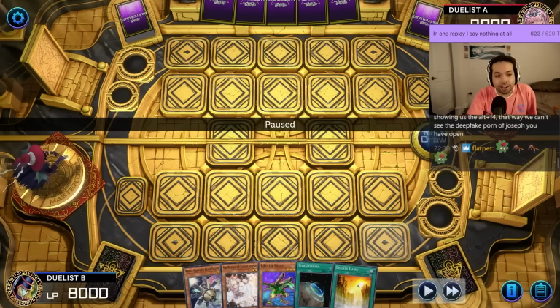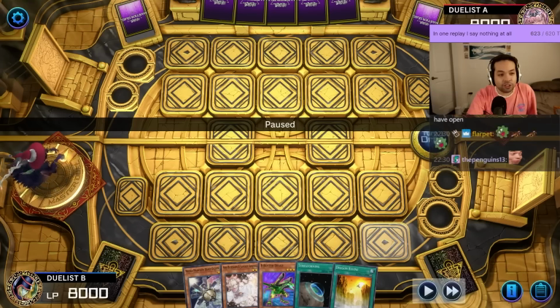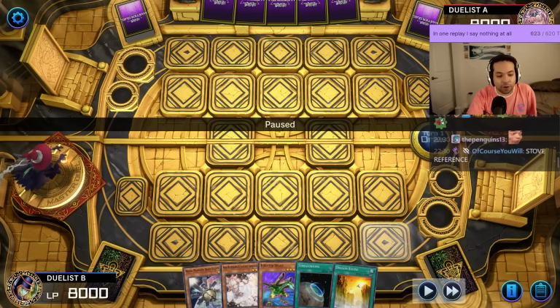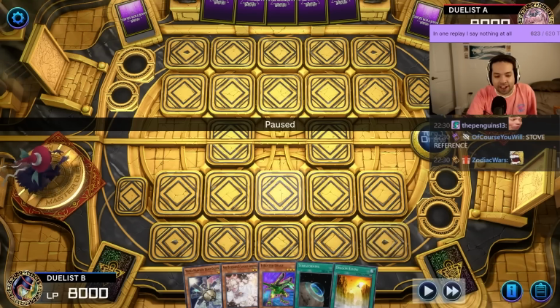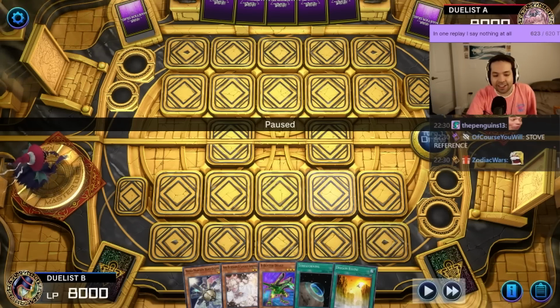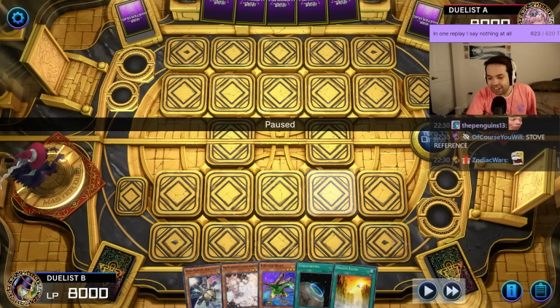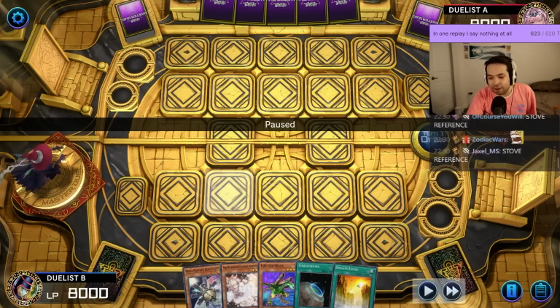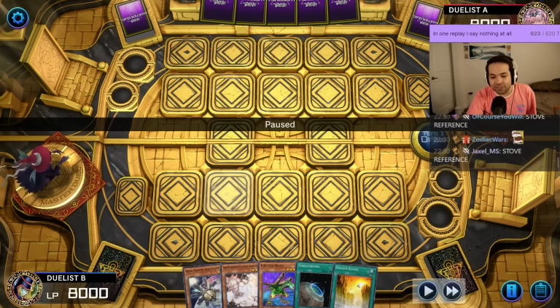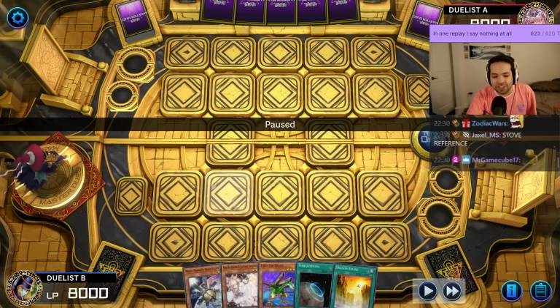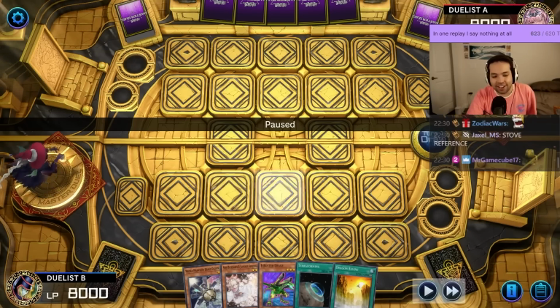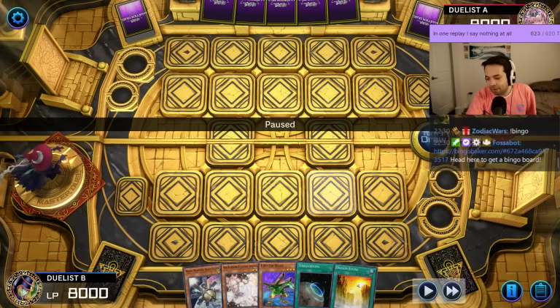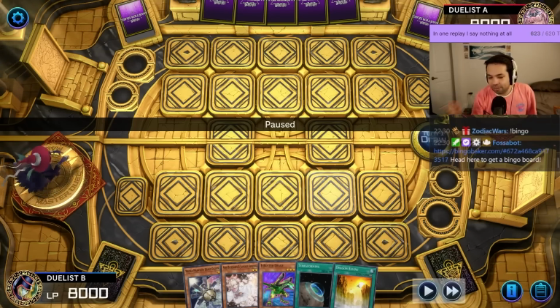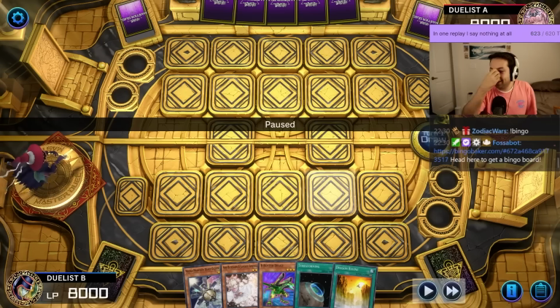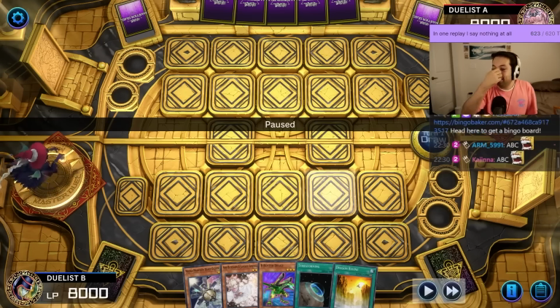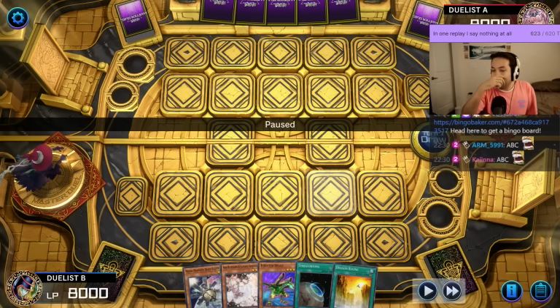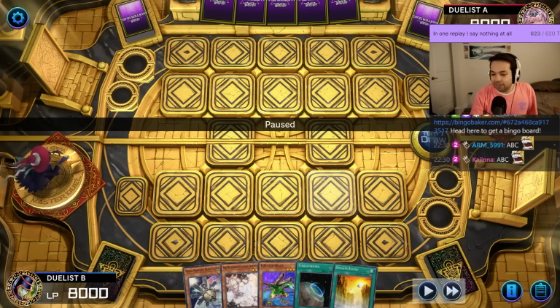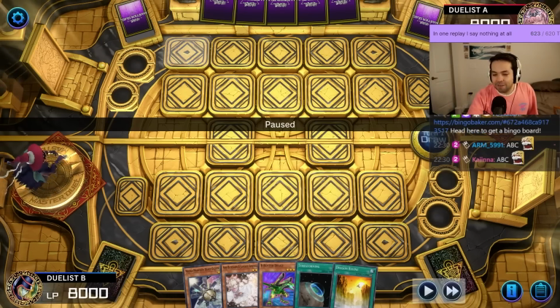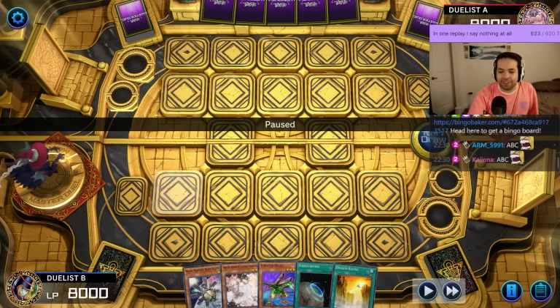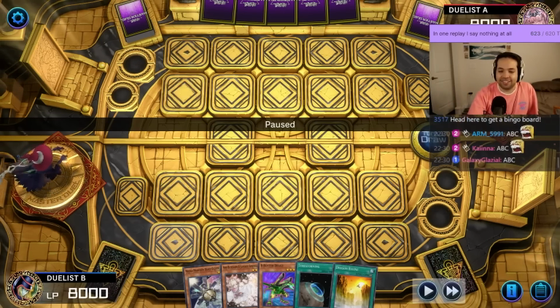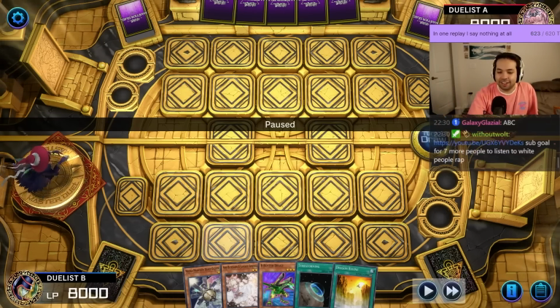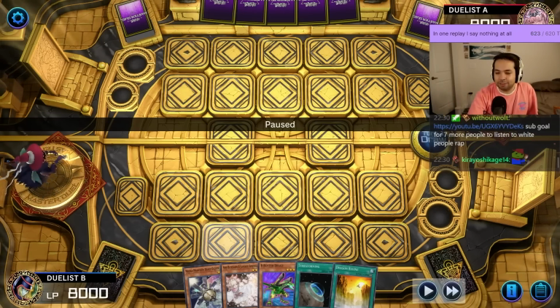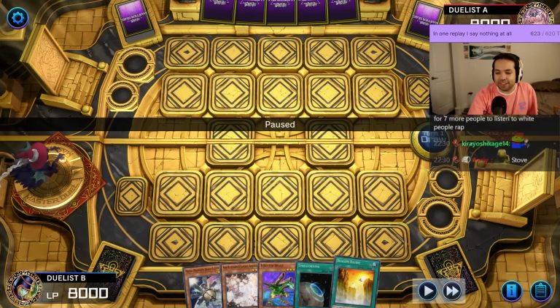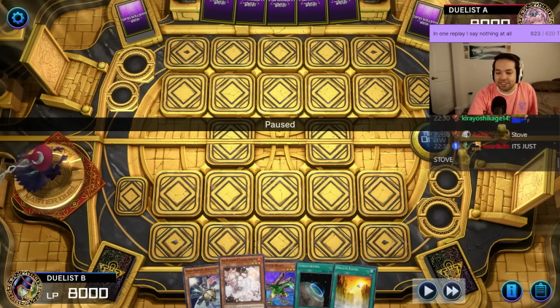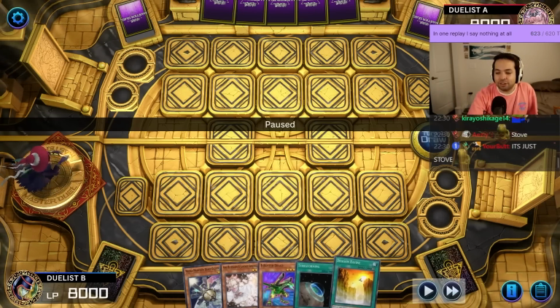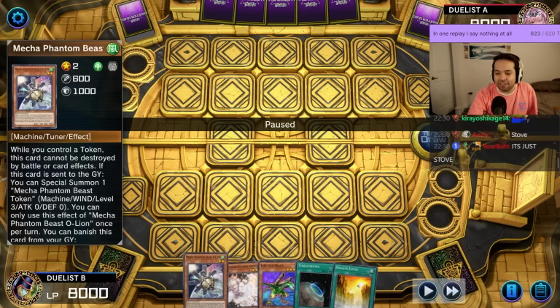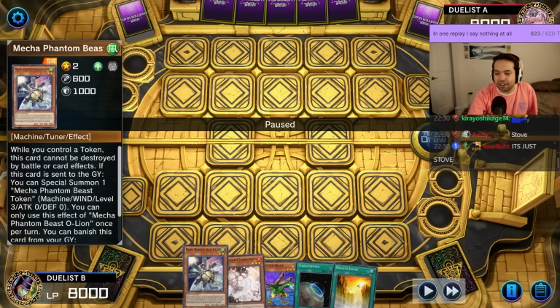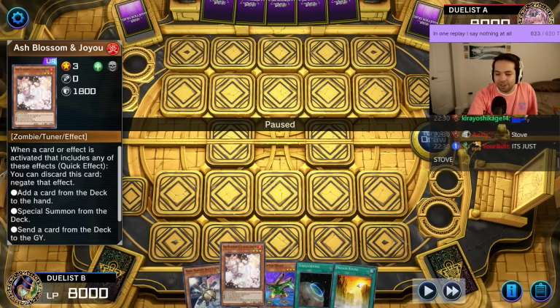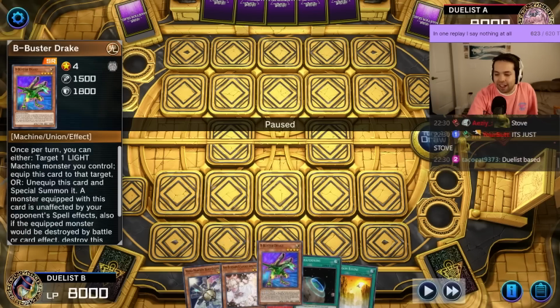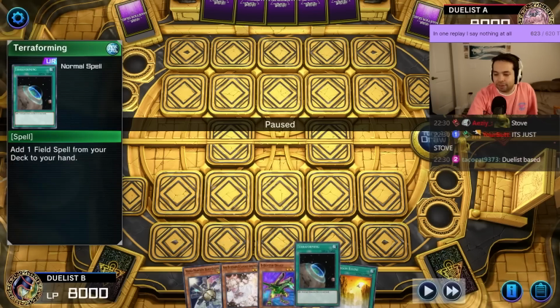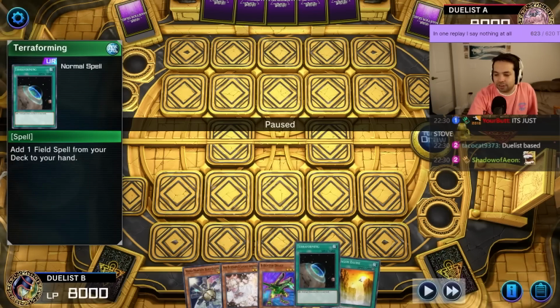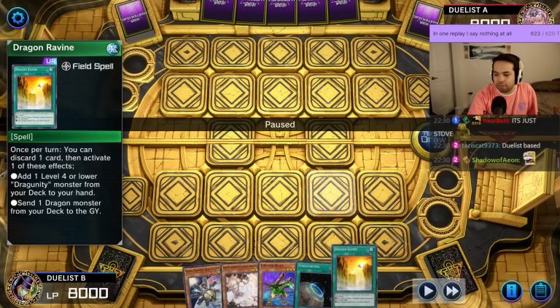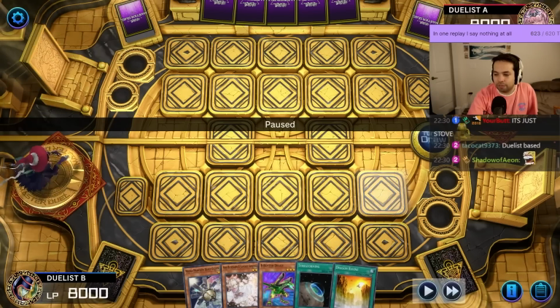It's the Stove Deck, it's the Emperor Stove Deck. Emperor Stove reference. We've got Duelist B with ABC and Dragon Ravine: O-Lion, Ash, Buster Drake, Terraforming Ravine.